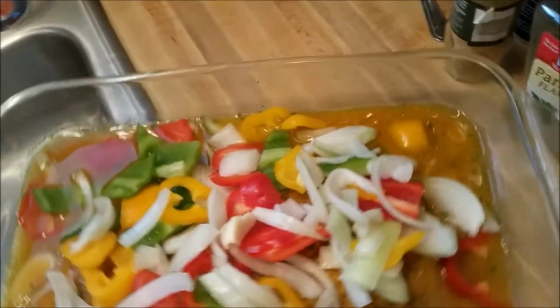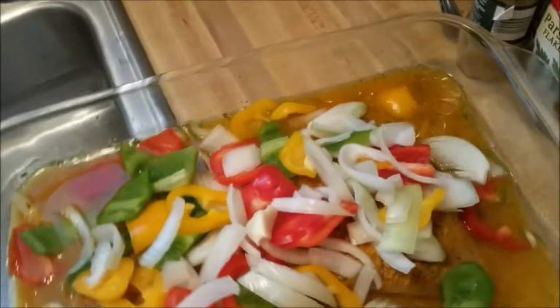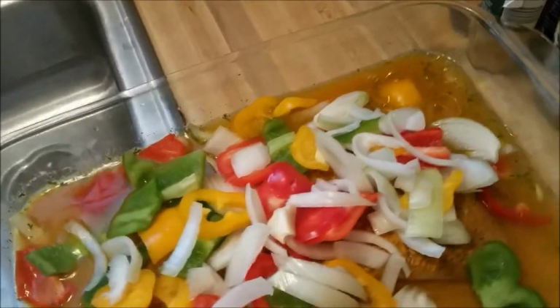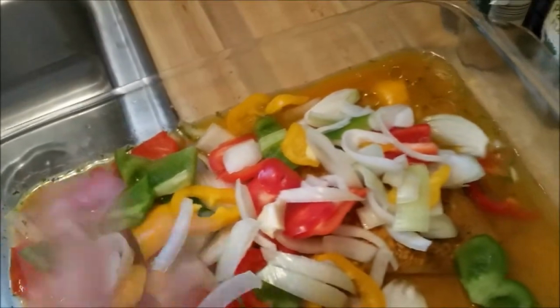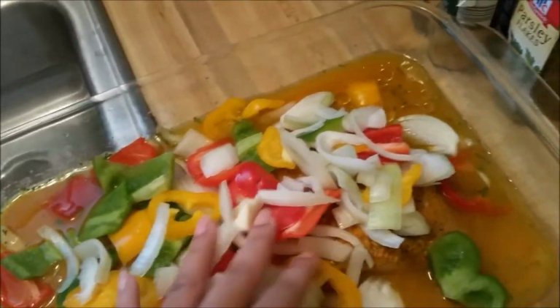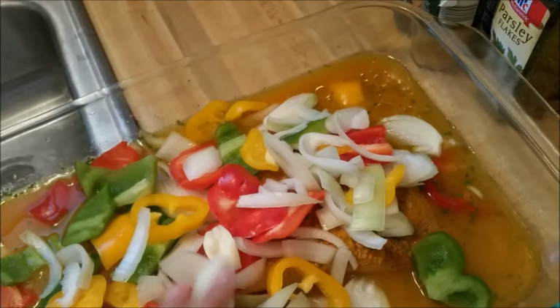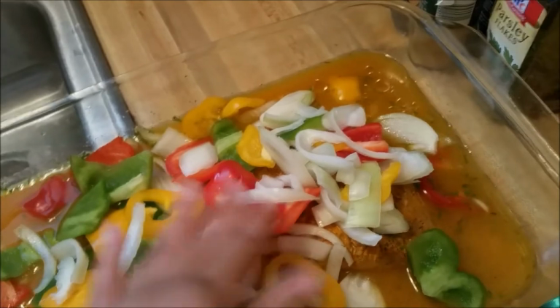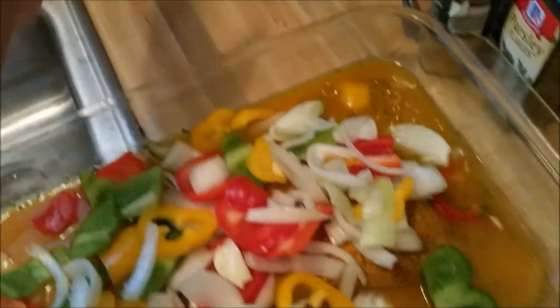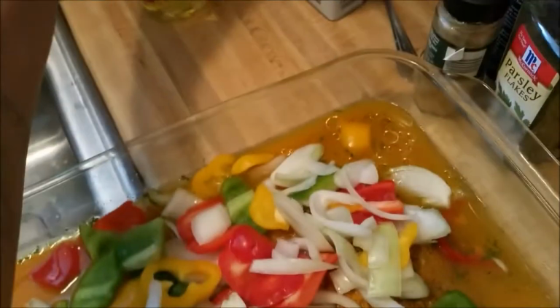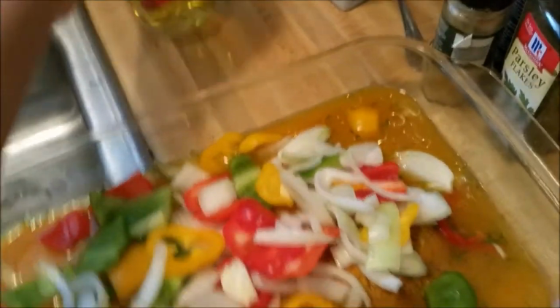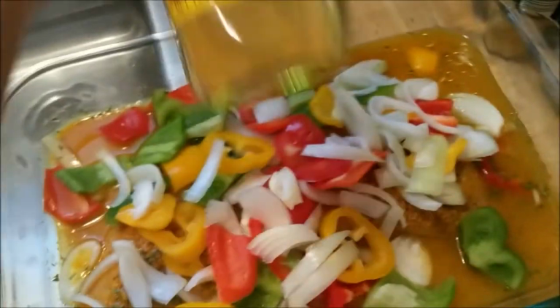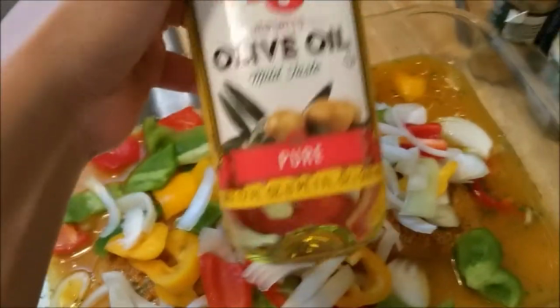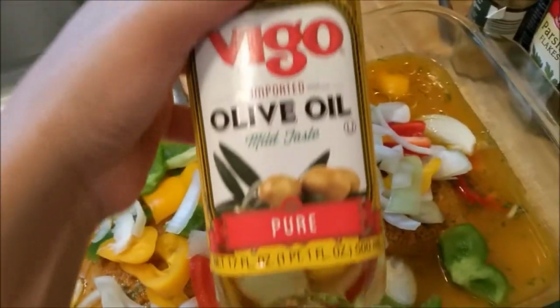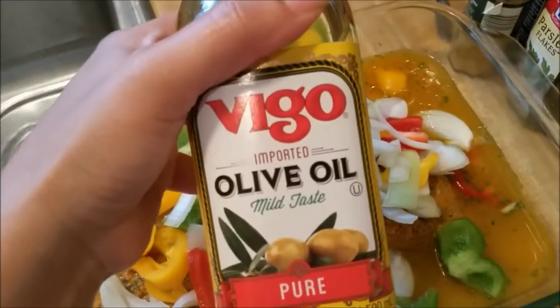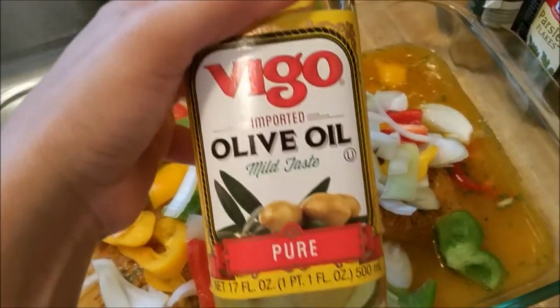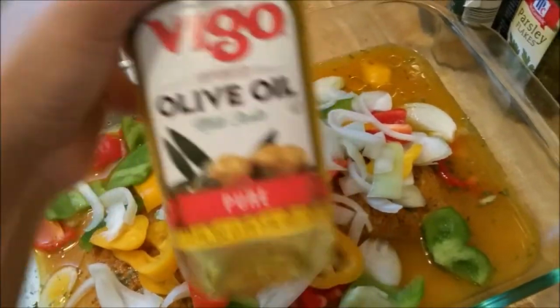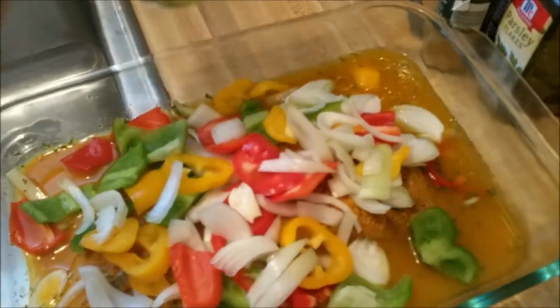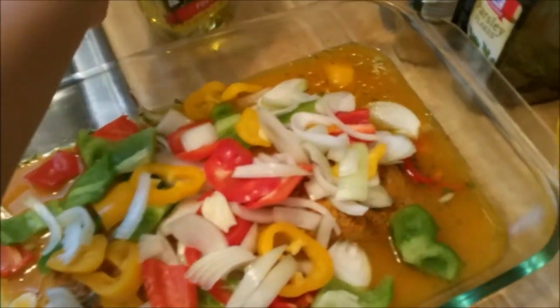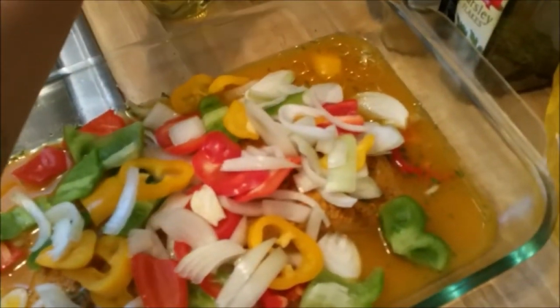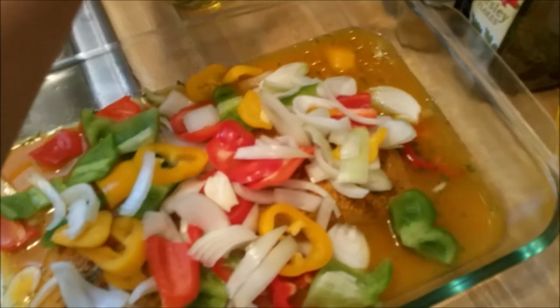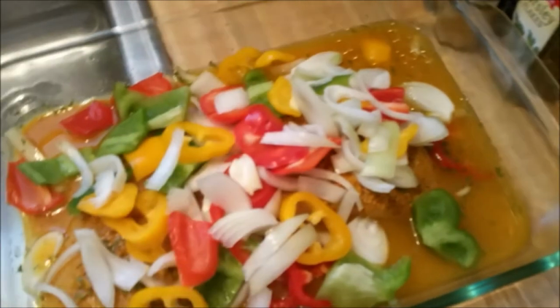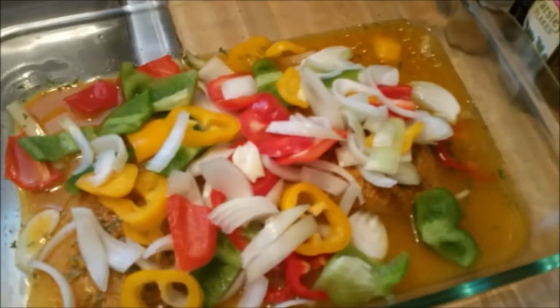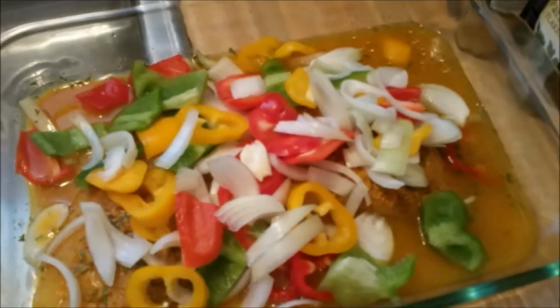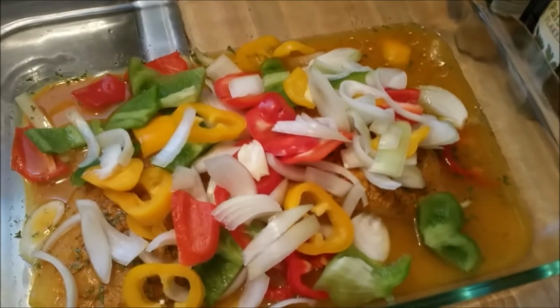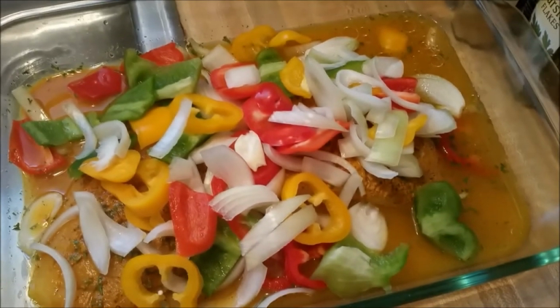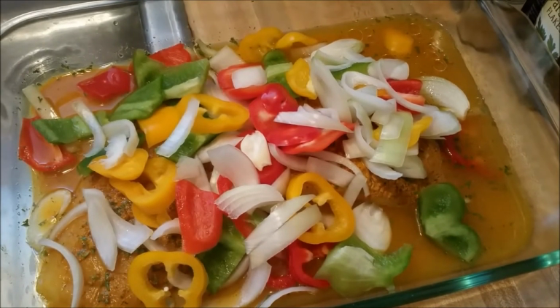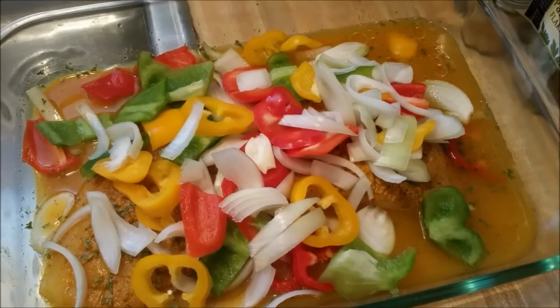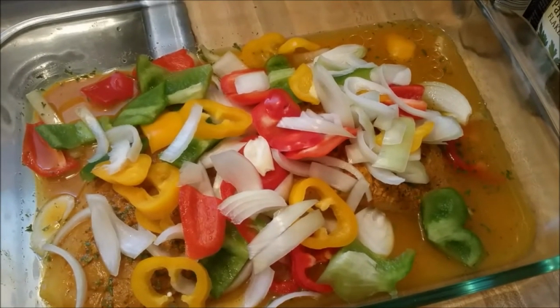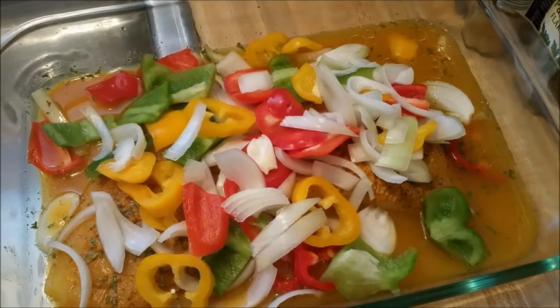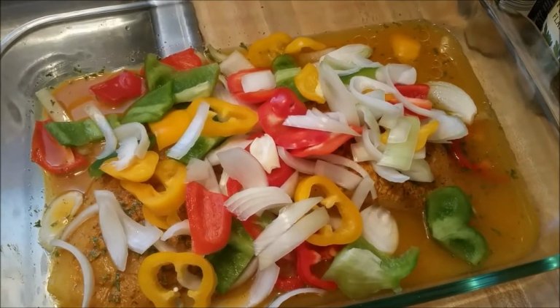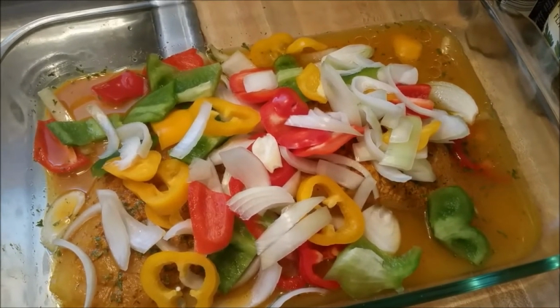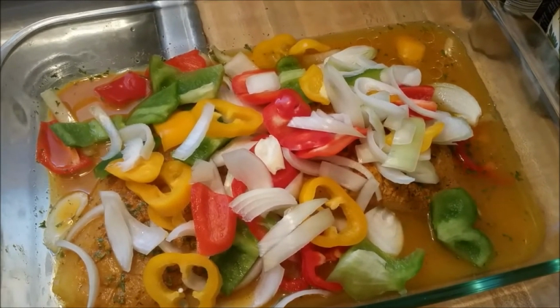I put a little more olive oil and baked it at about 350°F. My oven is kind of weird so I had to watch it, but it cooked very quickly.